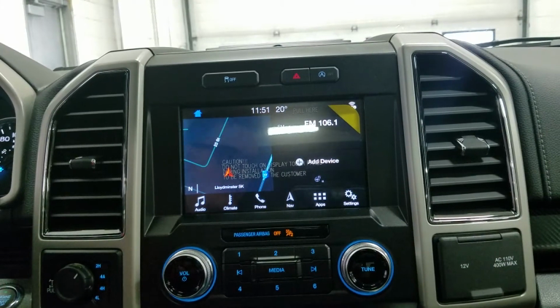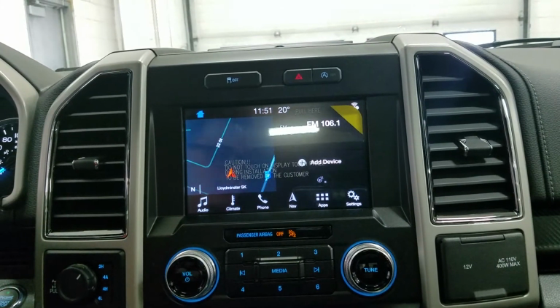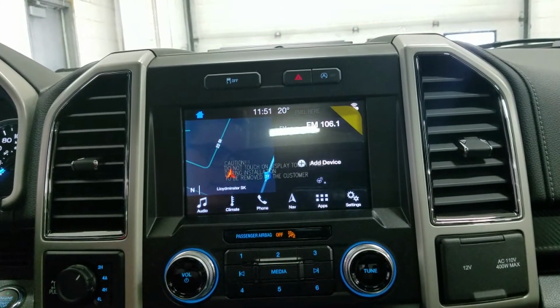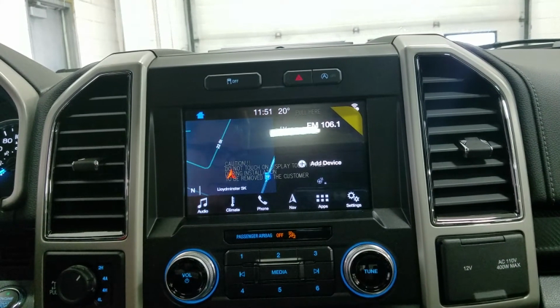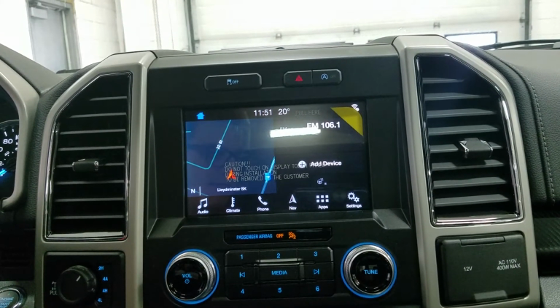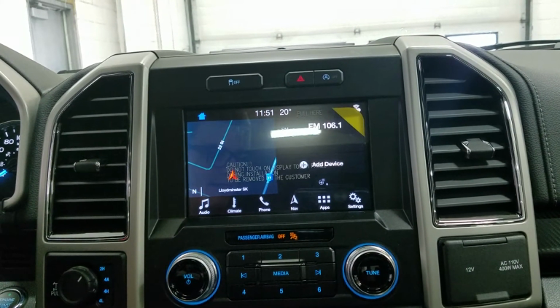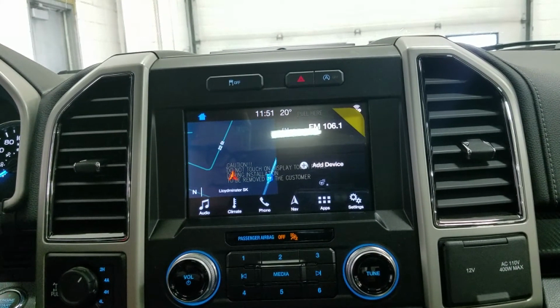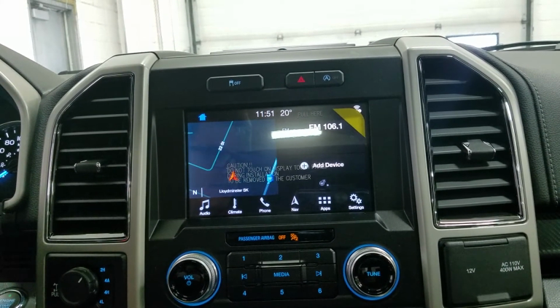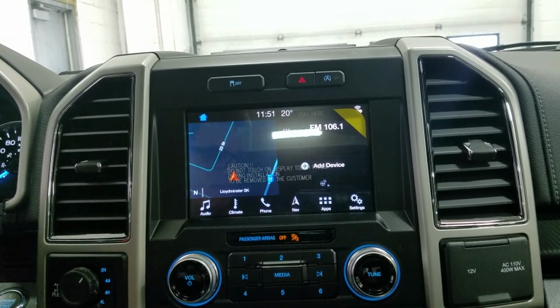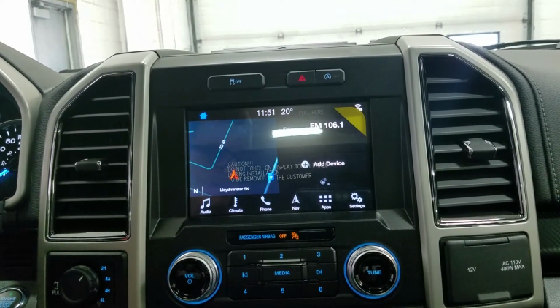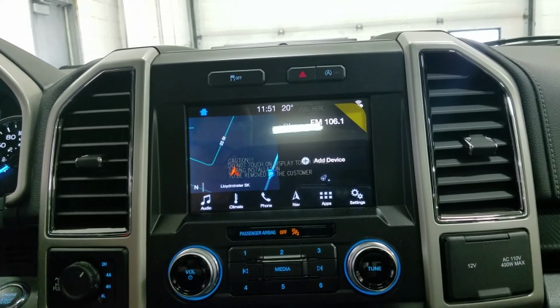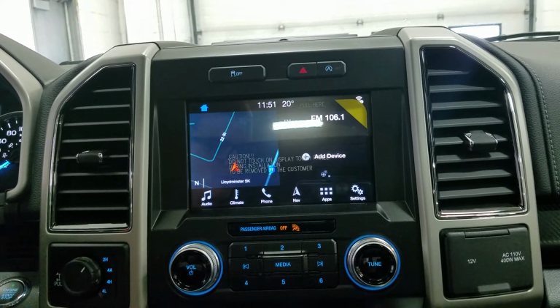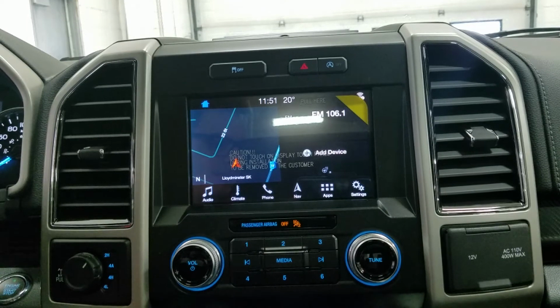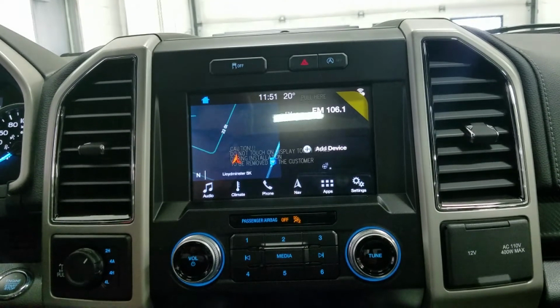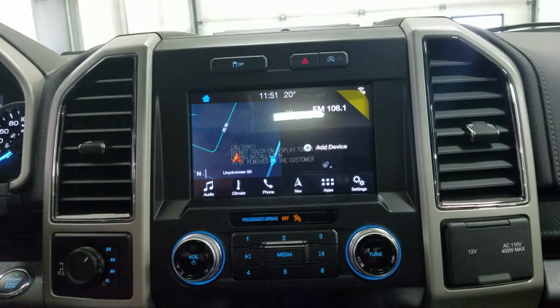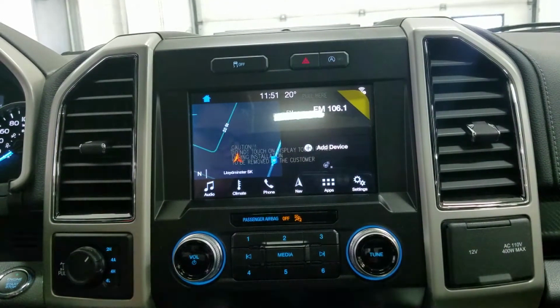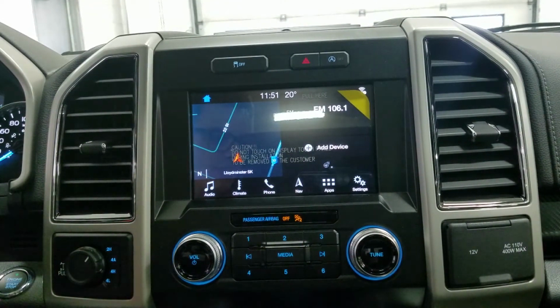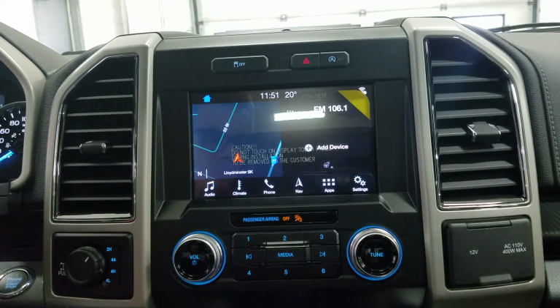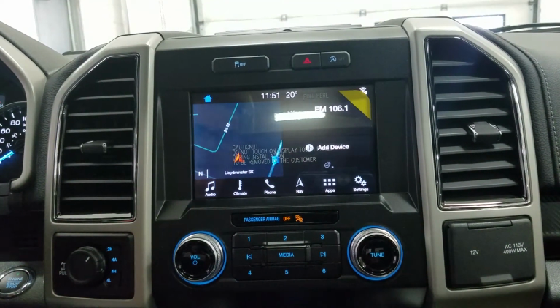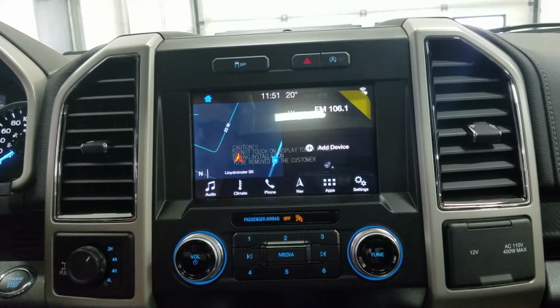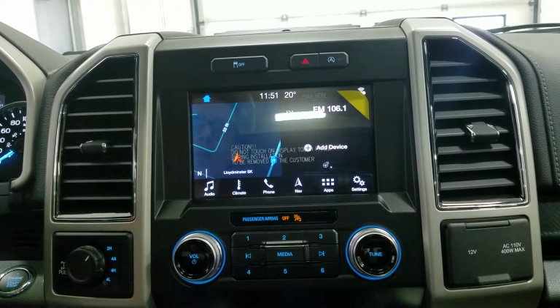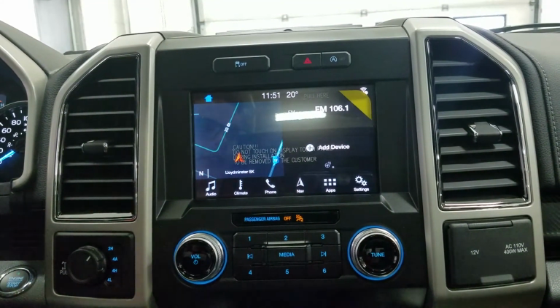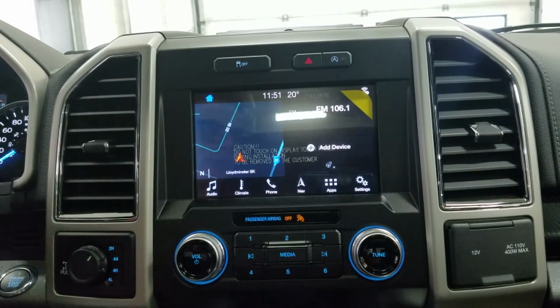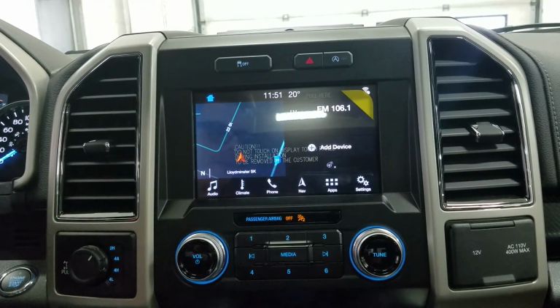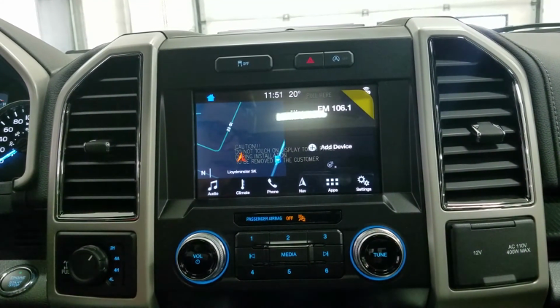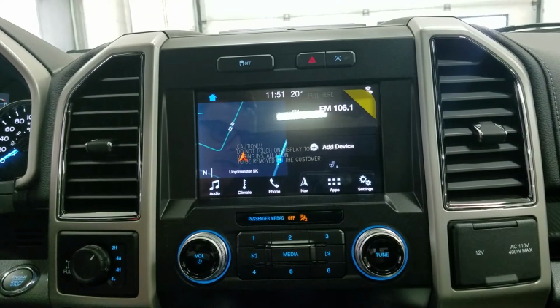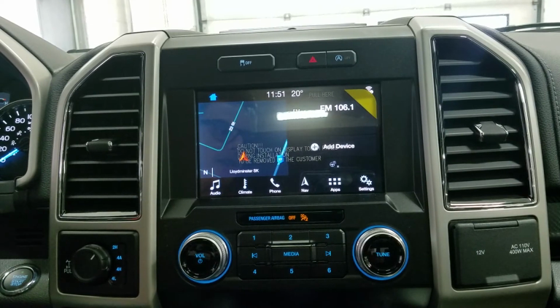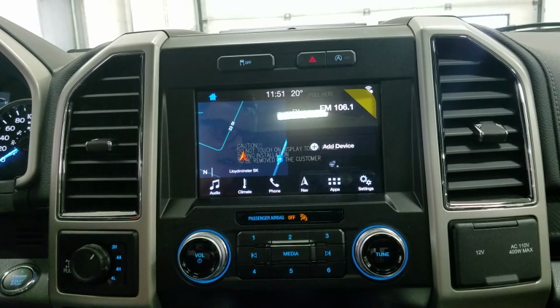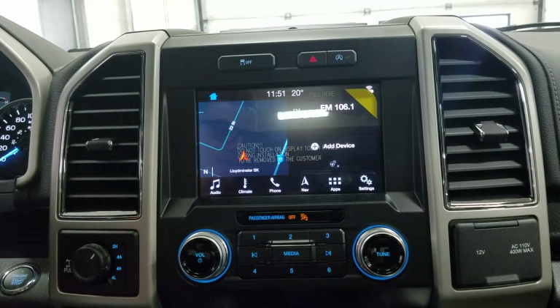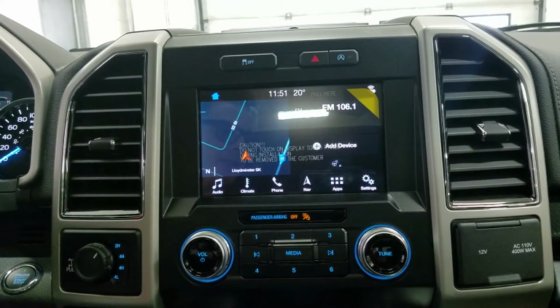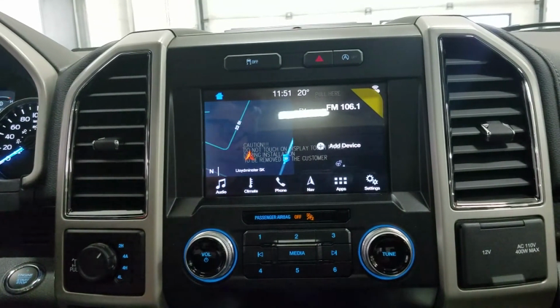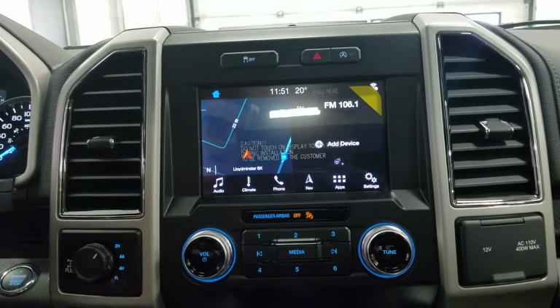Looking ahead, you'll notice we have our SYNC 3 8-inch touchscreen display which allows for audio control, climate control including heated steering wheel for the driver, as well as phone connectivity, navigation, and other apps including Apple CarPlay and Android Auto, as well as the preview of our reverse camera.